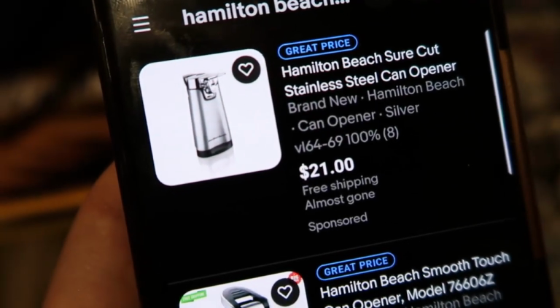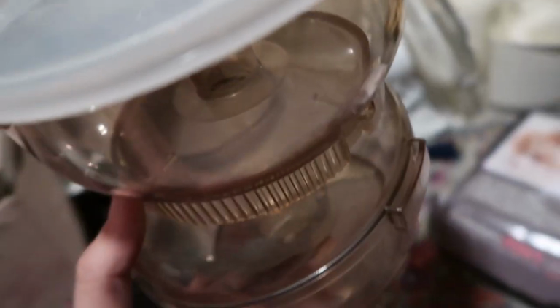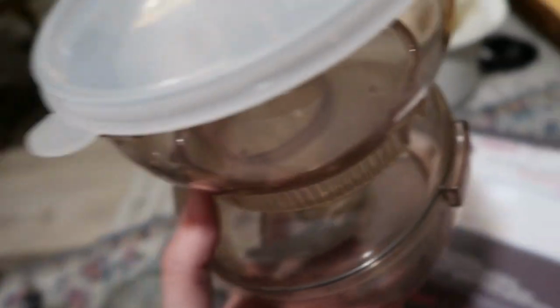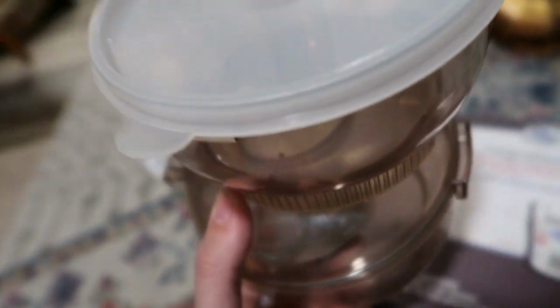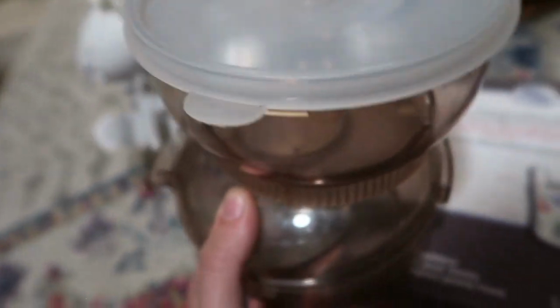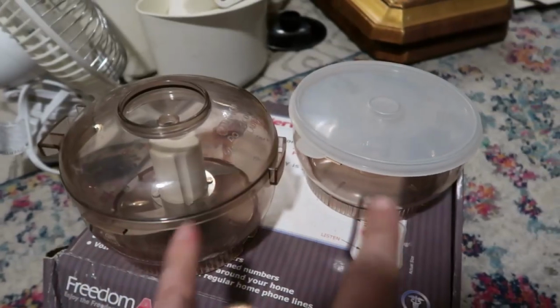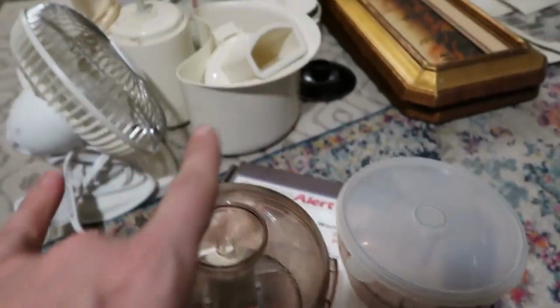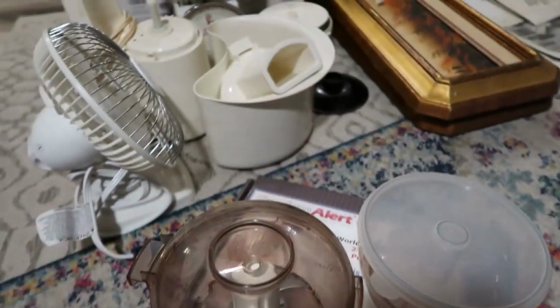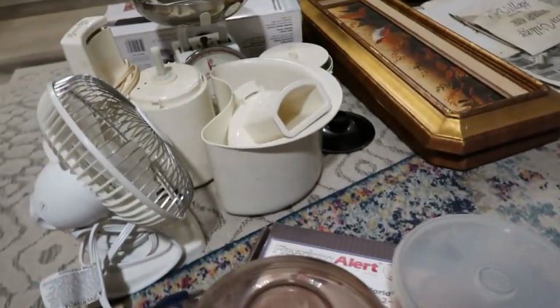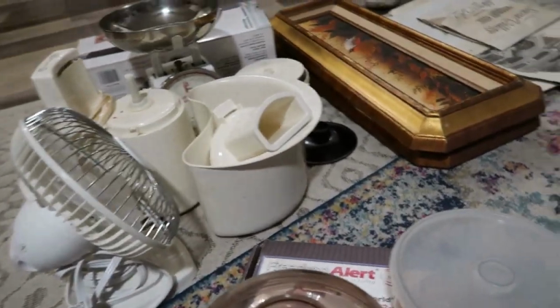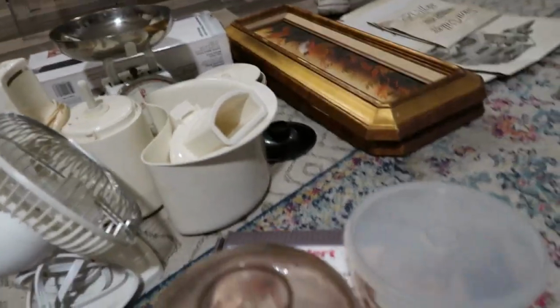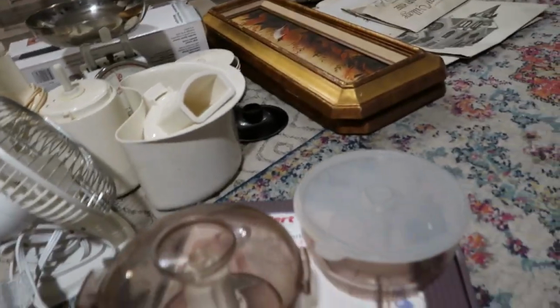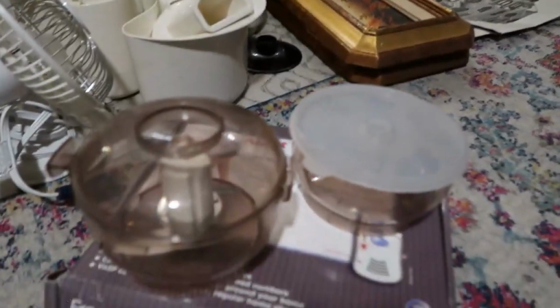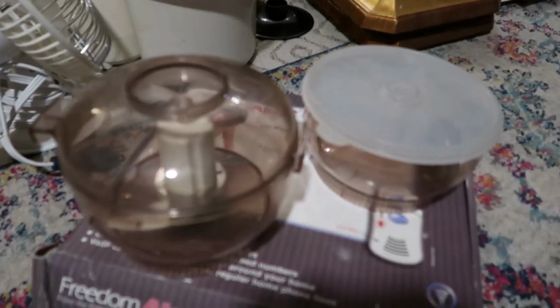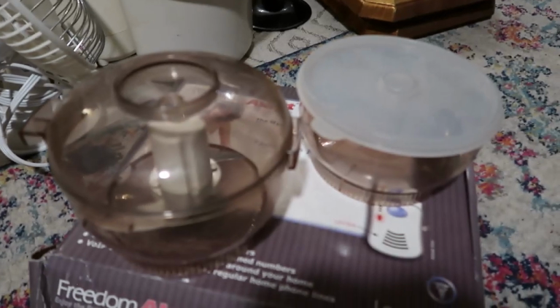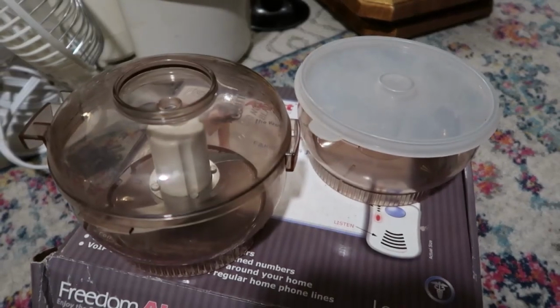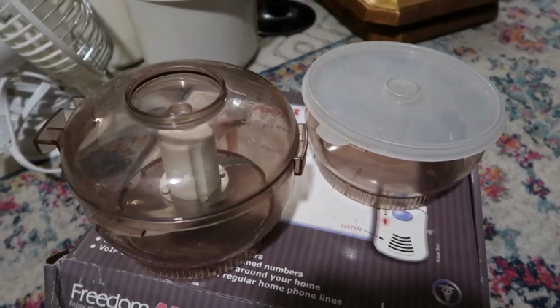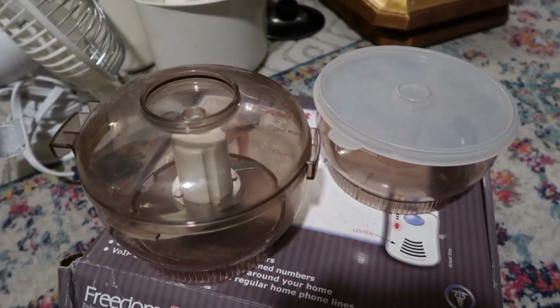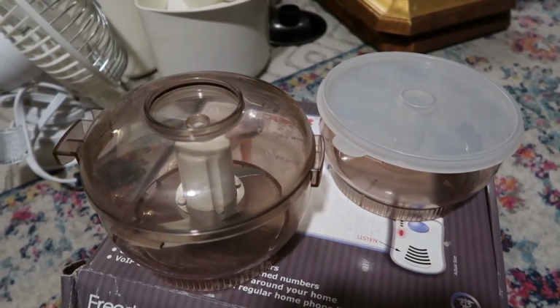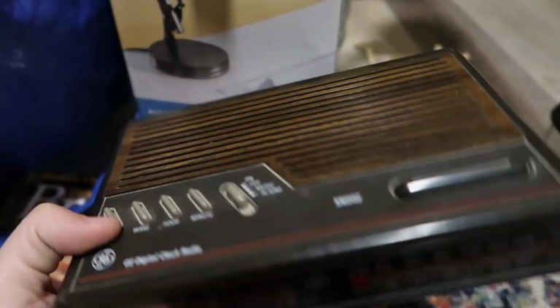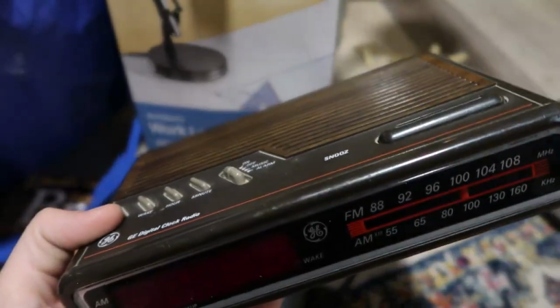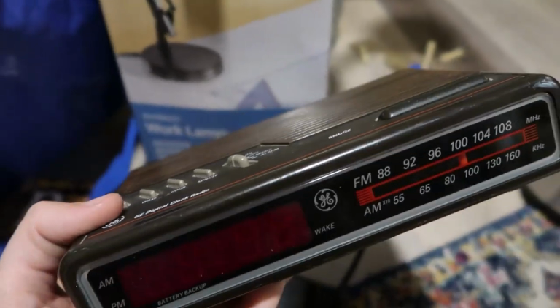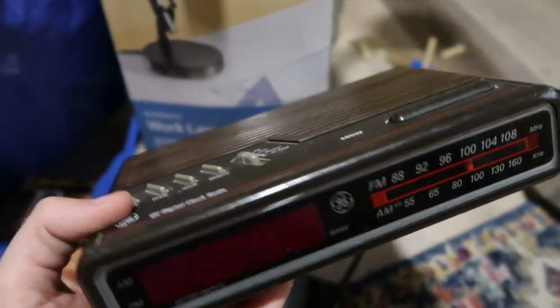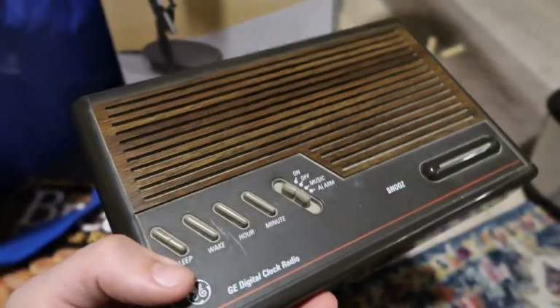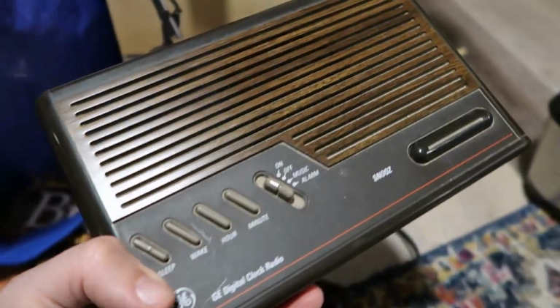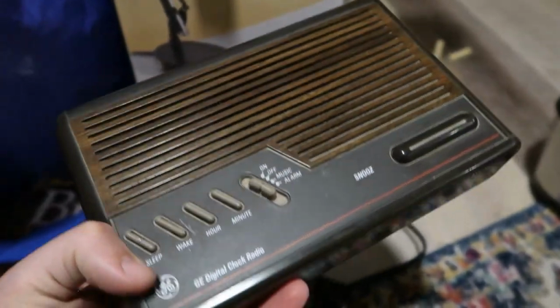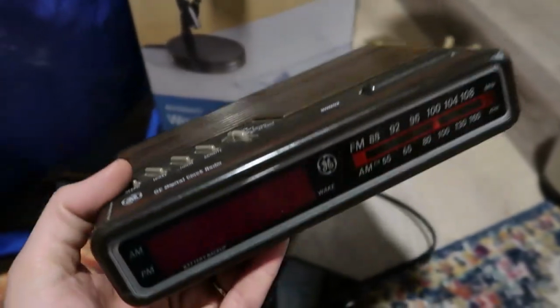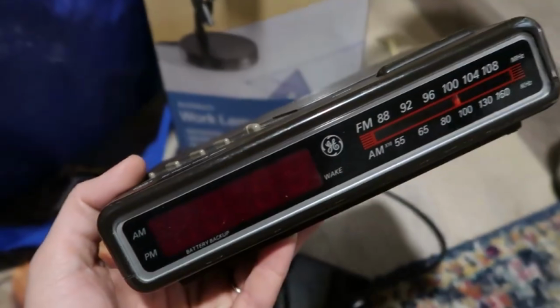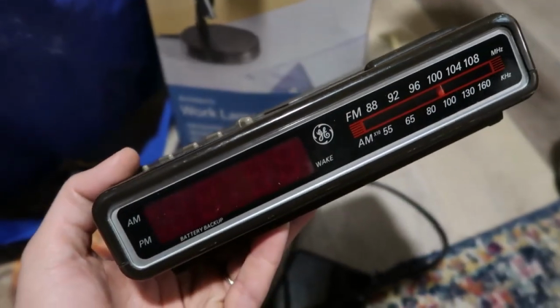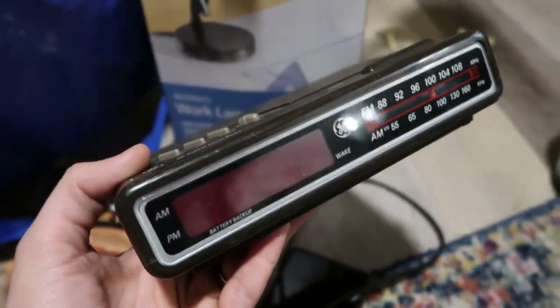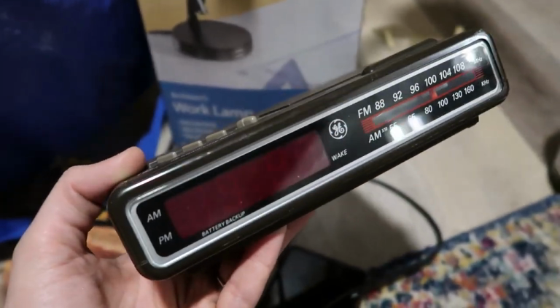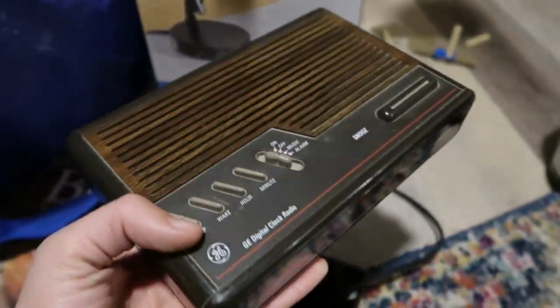Look what I just found — the pieces to the Sunbeam Oscar food processor! That thing is probably my best score so far, and I almost didn't even want to bring it home.